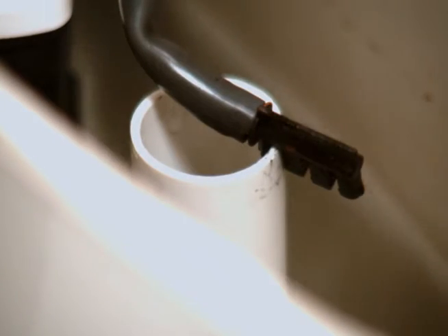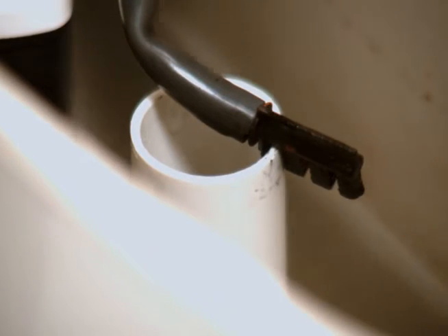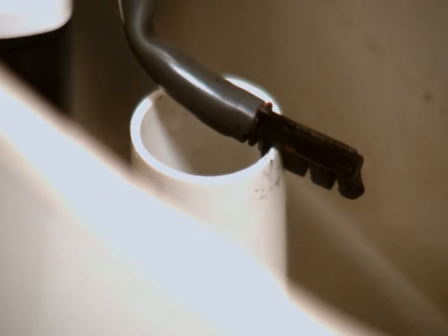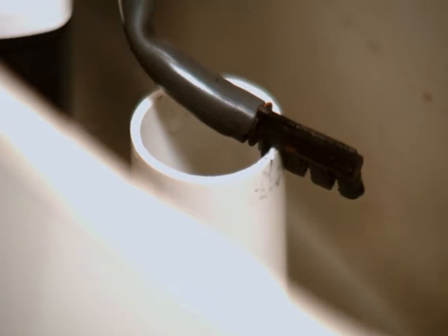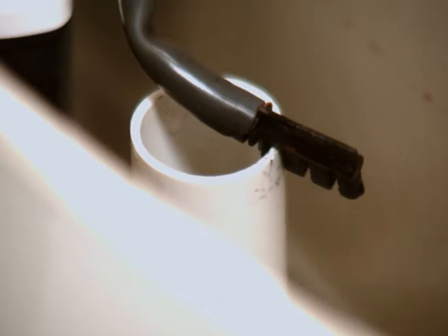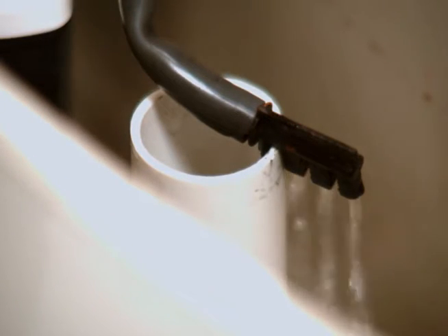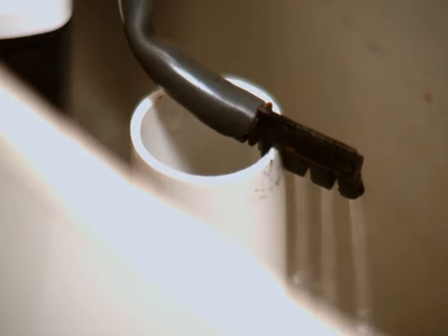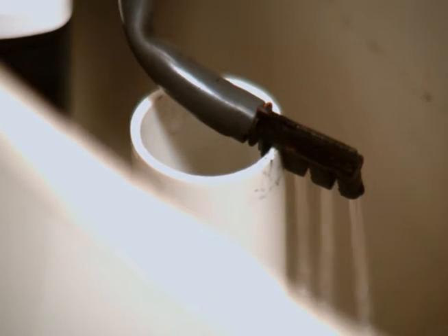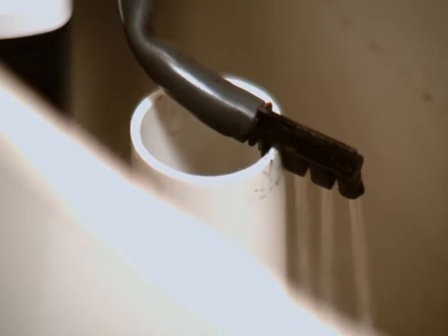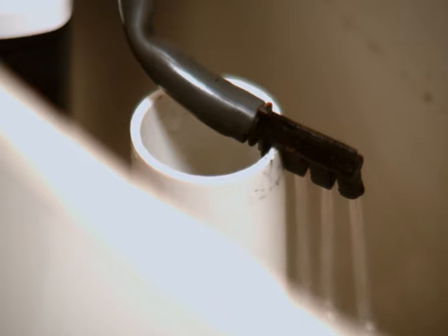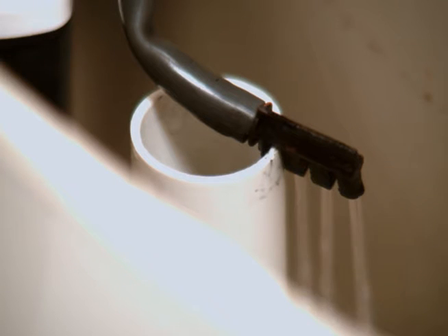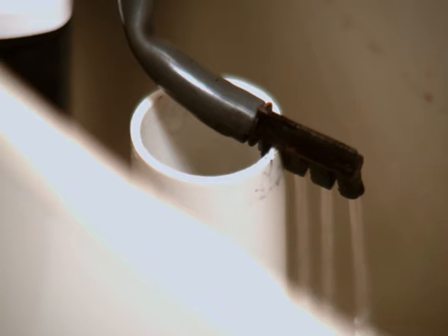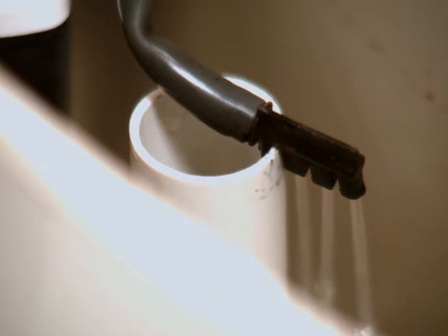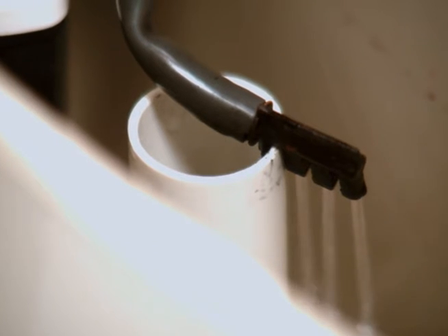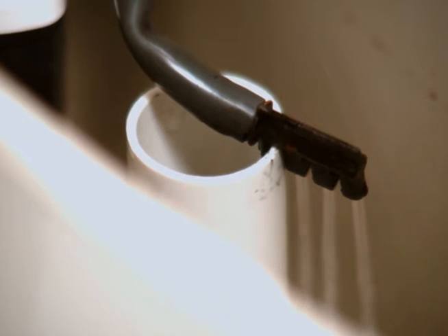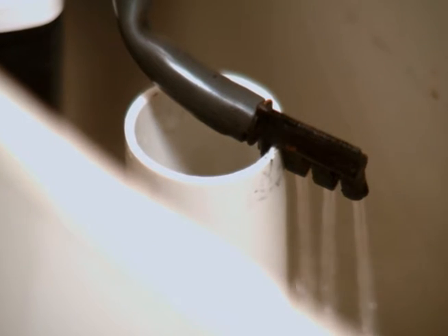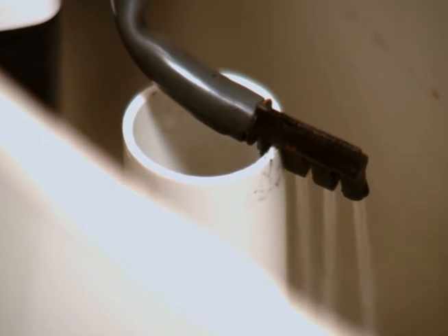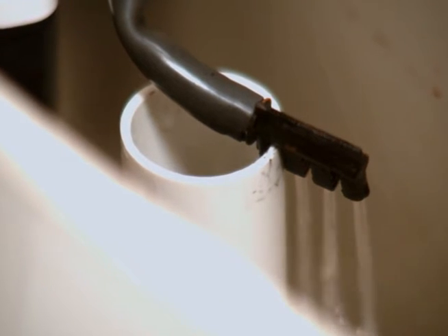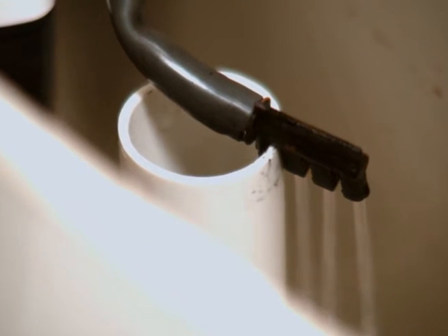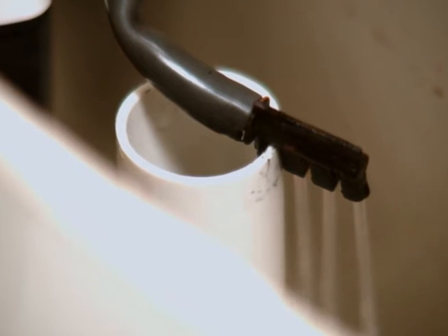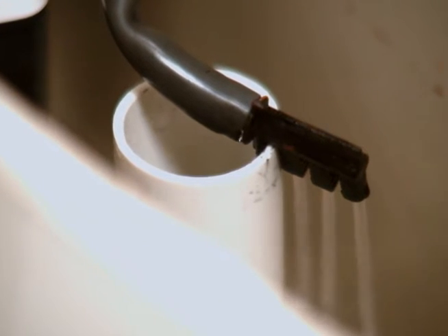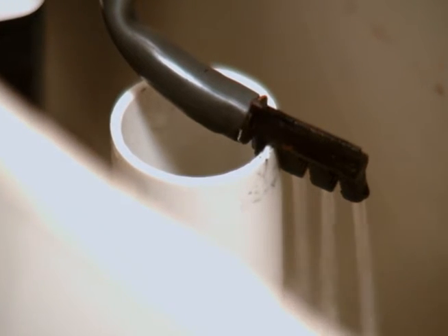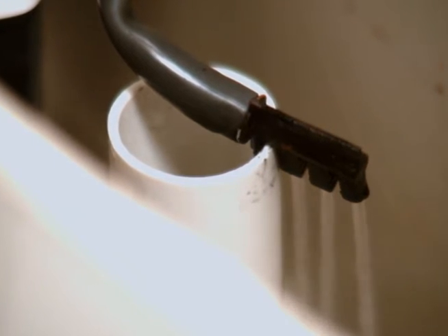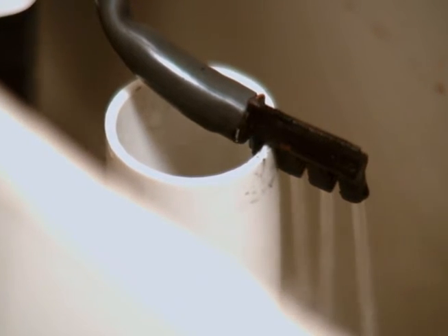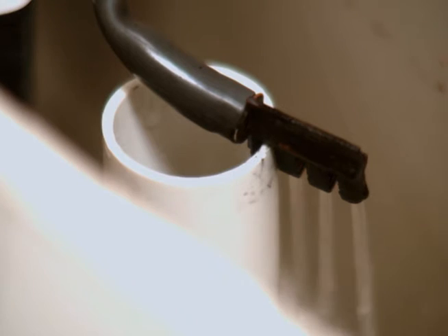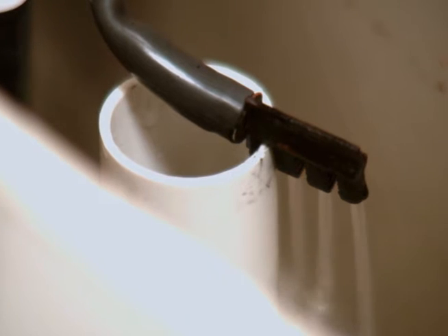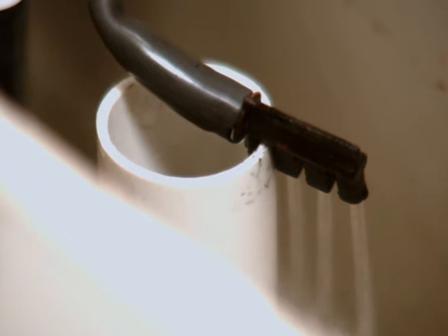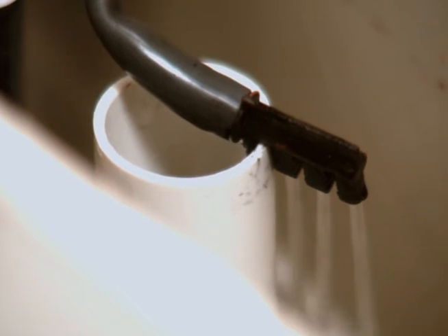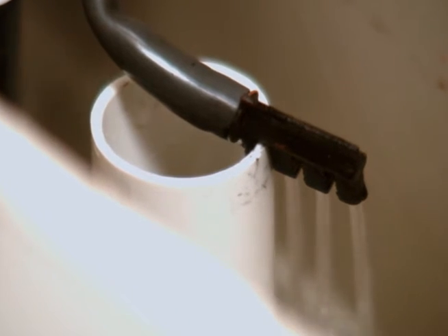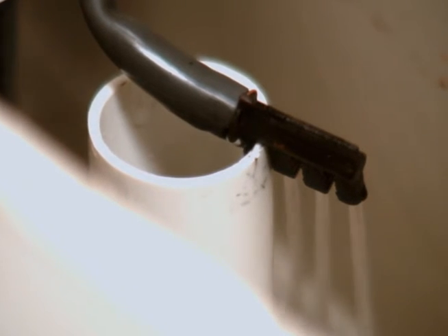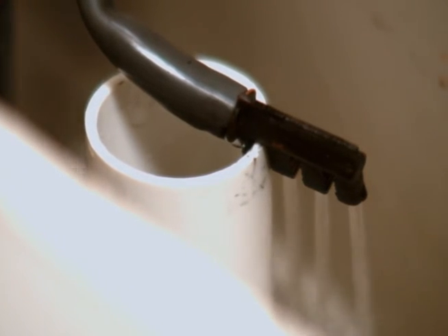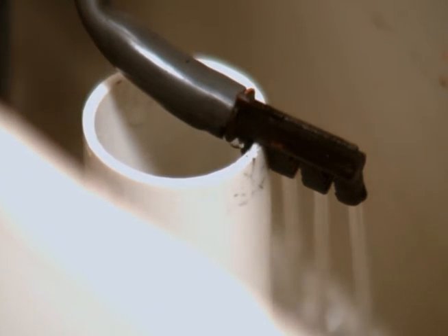Save as much as 50% of your toilet's fill cycle water per flush. Save the most water by positioning the H2O flow diverter so the first of the four nozzles is inside the fill tube.